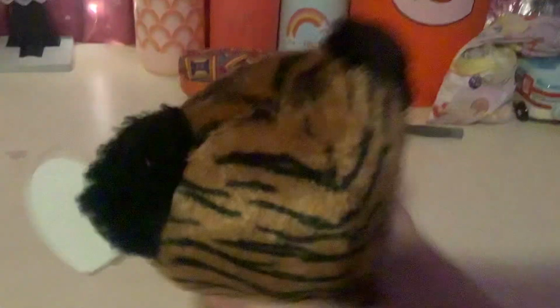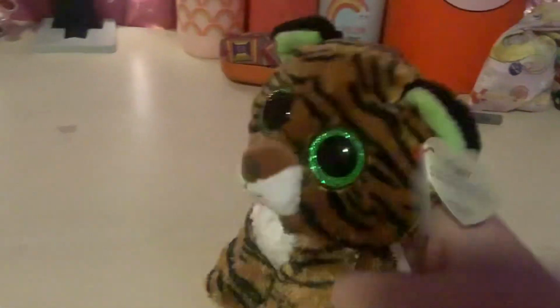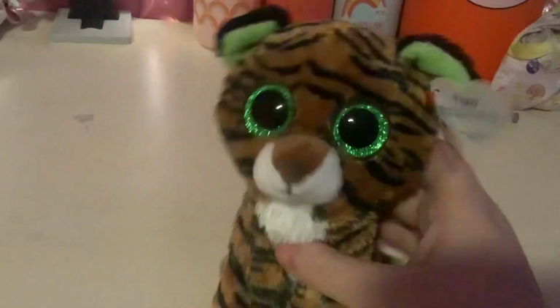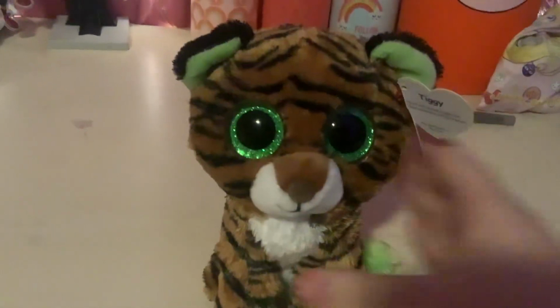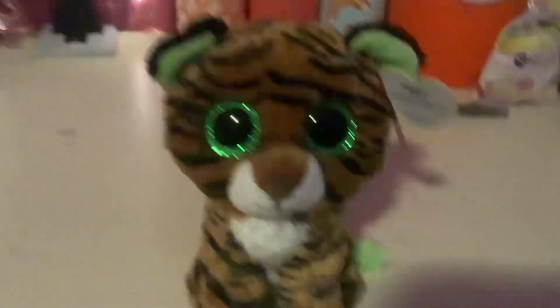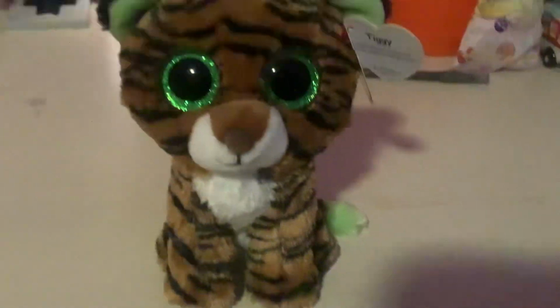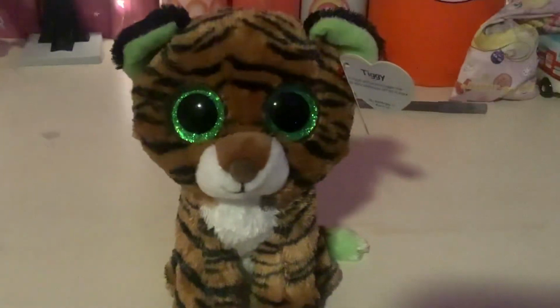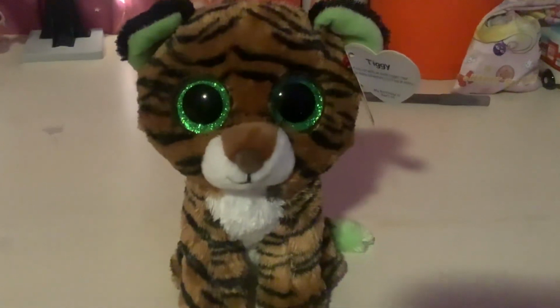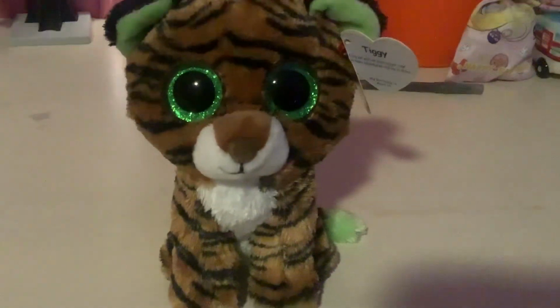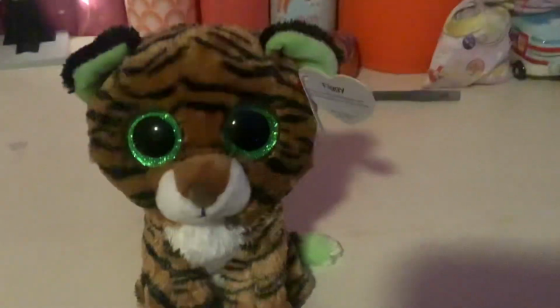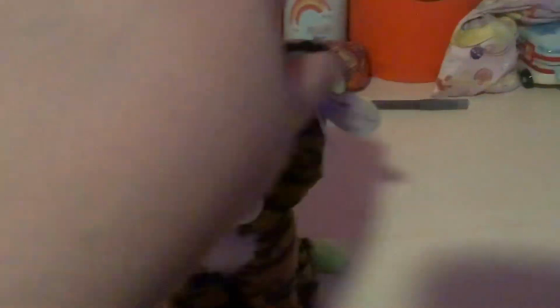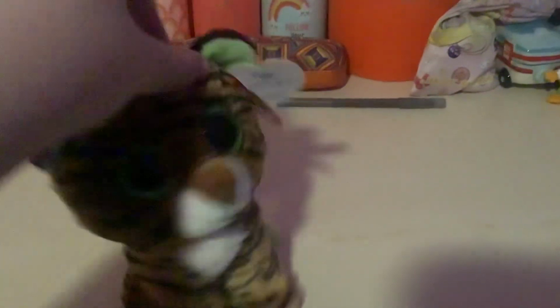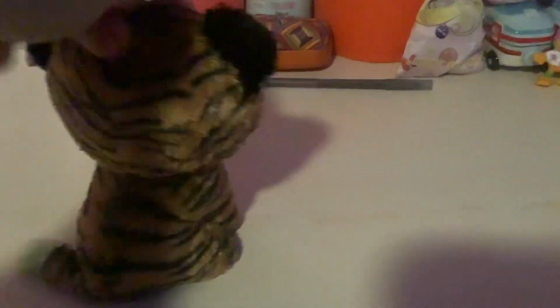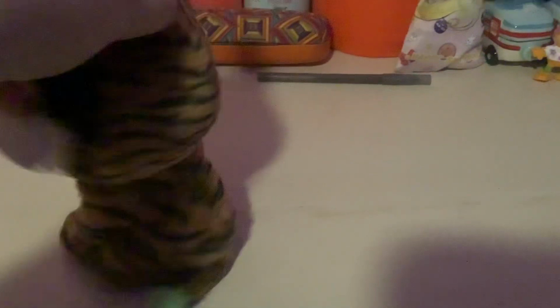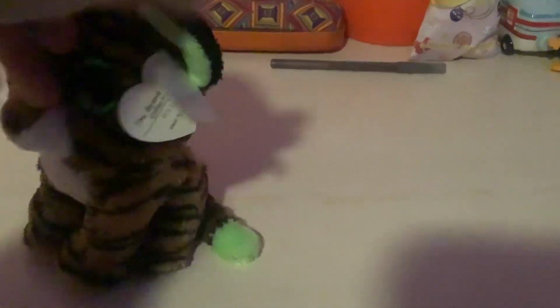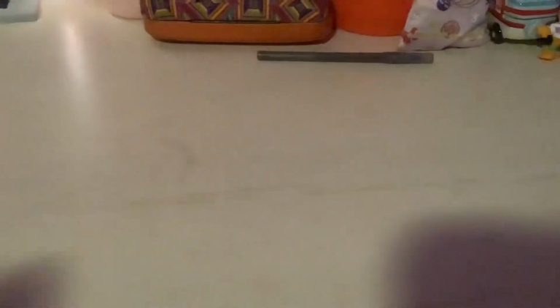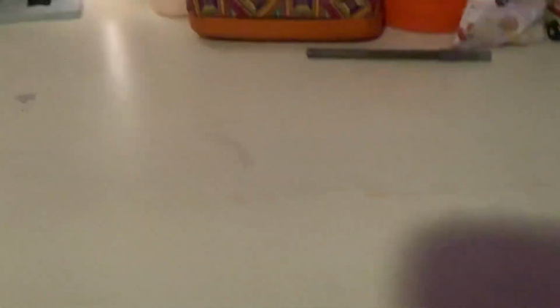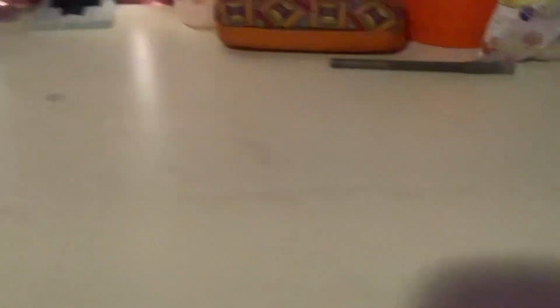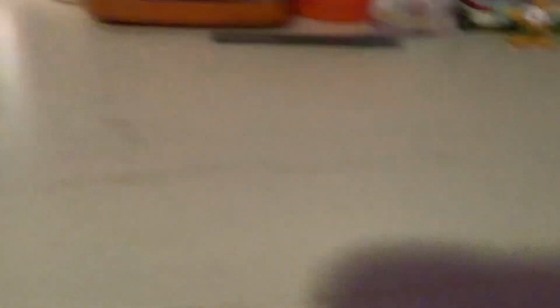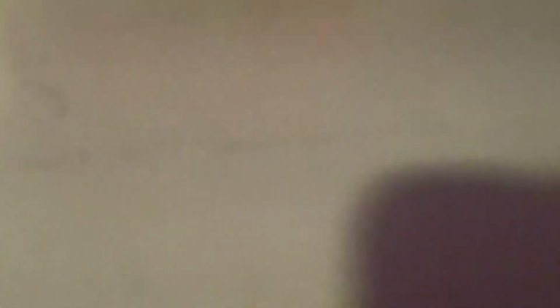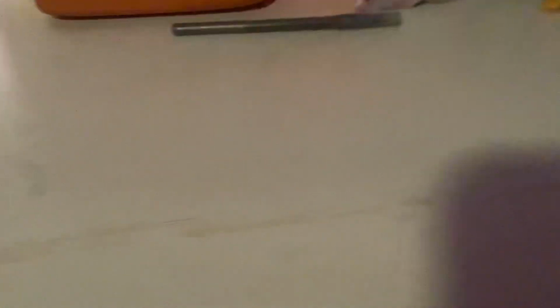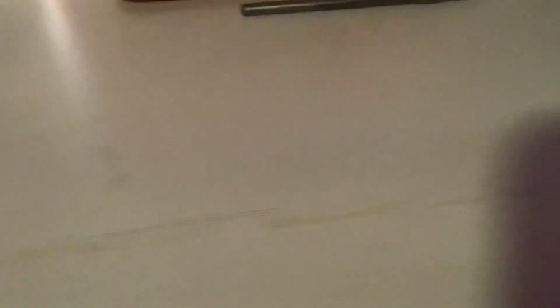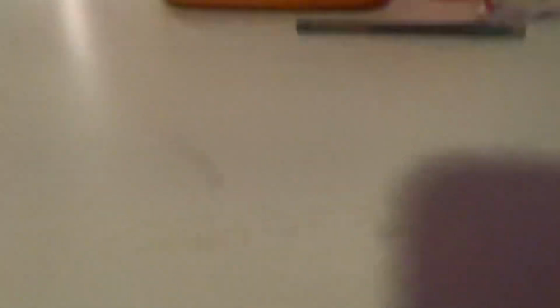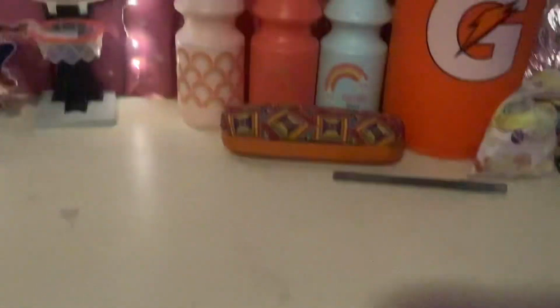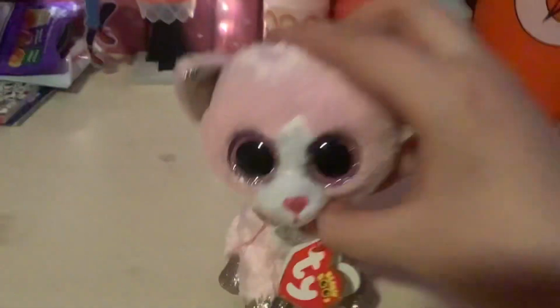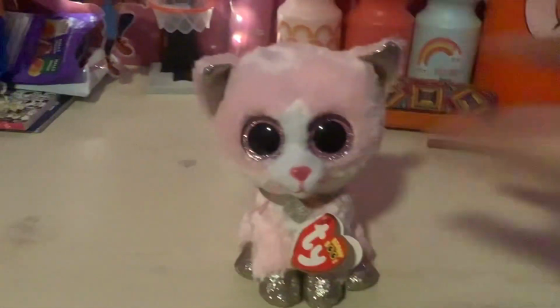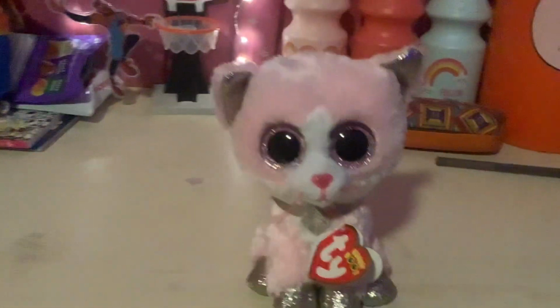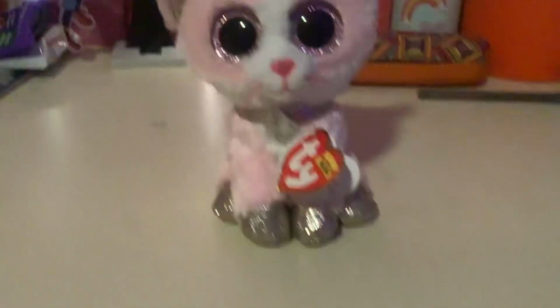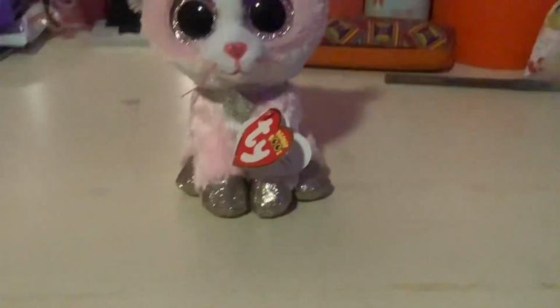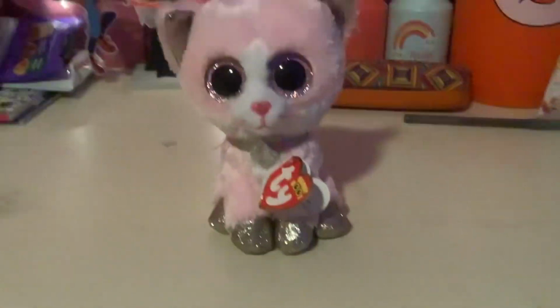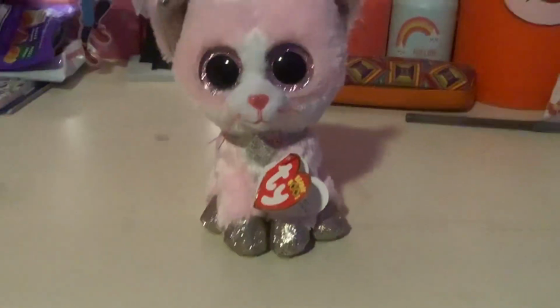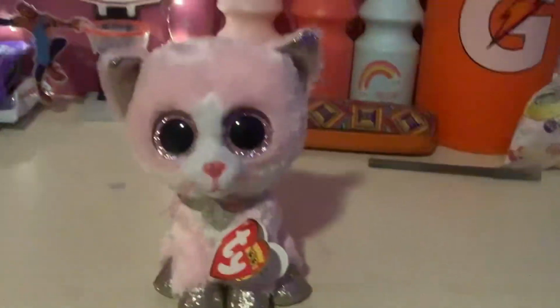And I have a green-eyed tiger, I think. Here he is. Also, I have a pink cat with a sparkly collar and pink eyes.